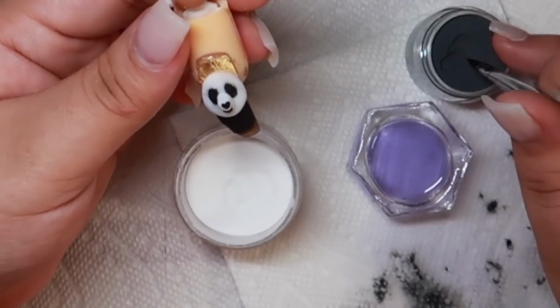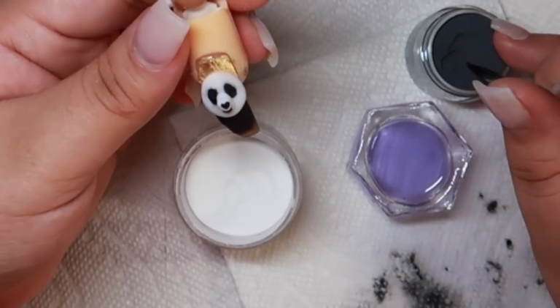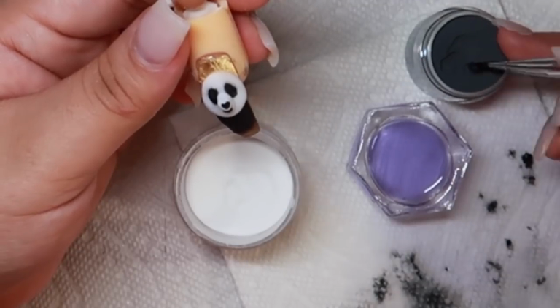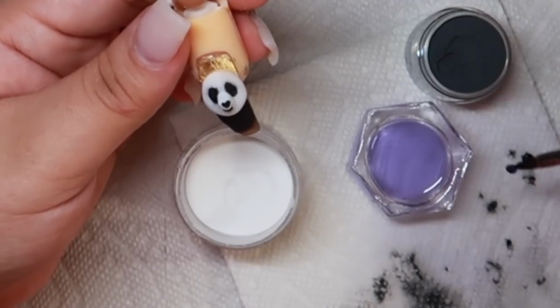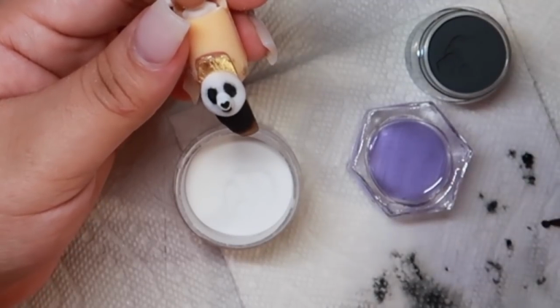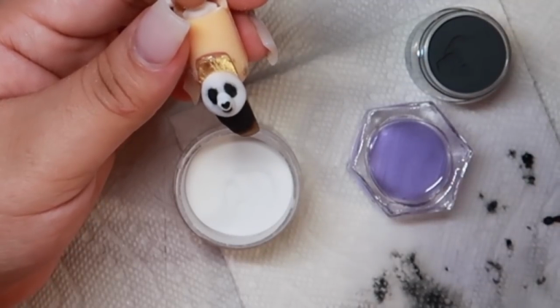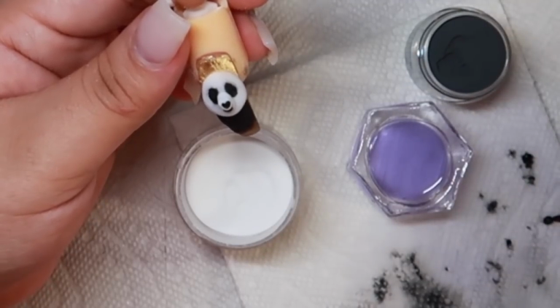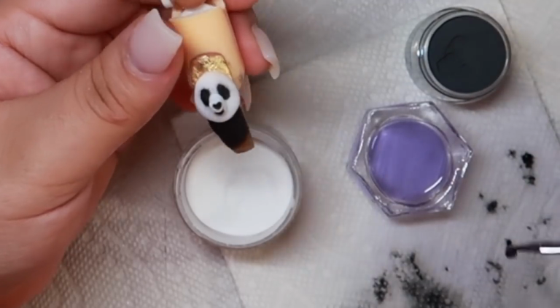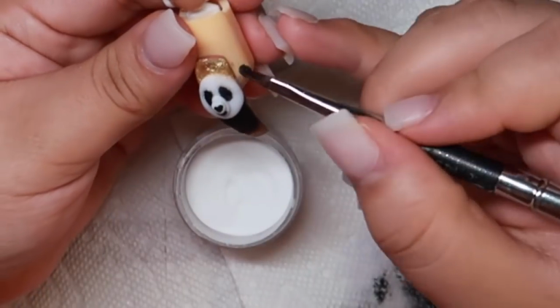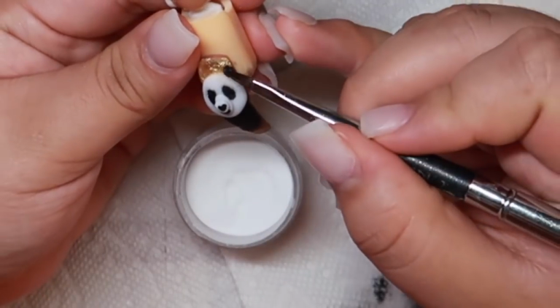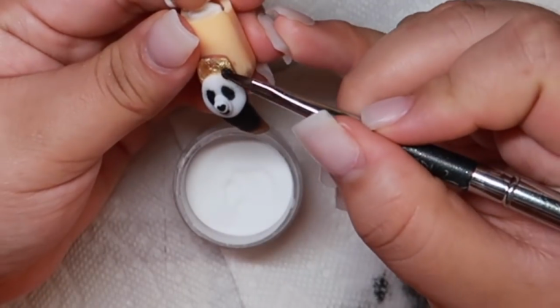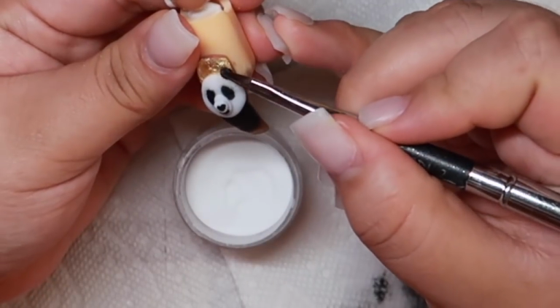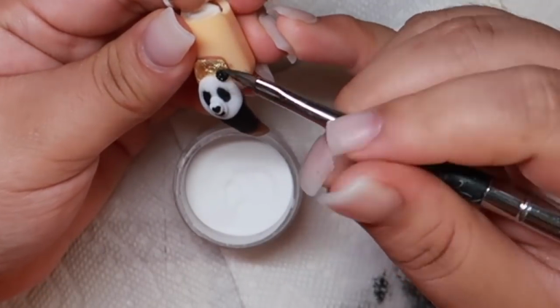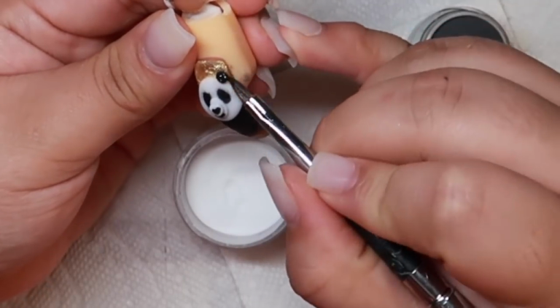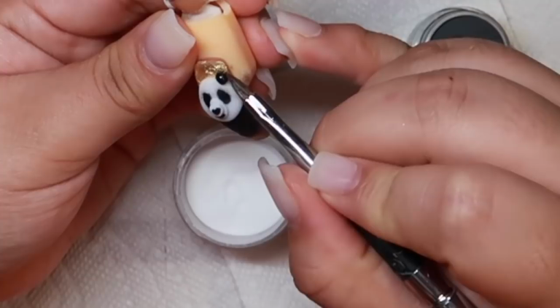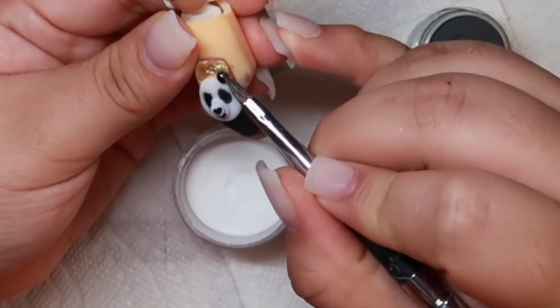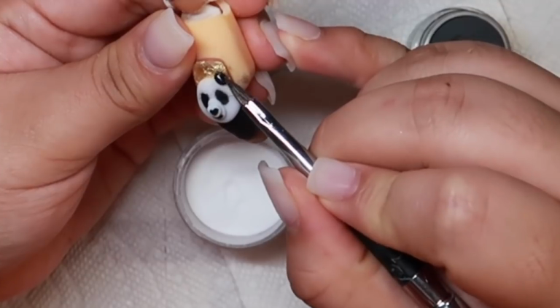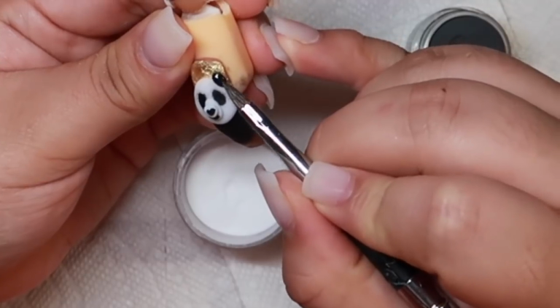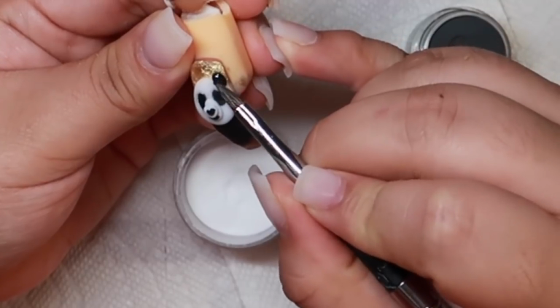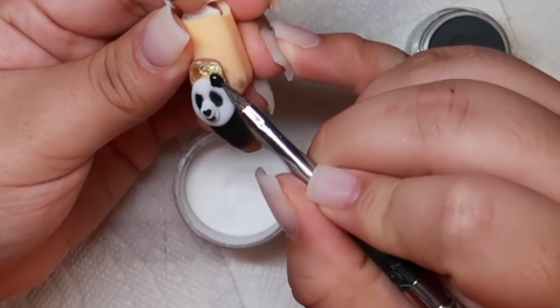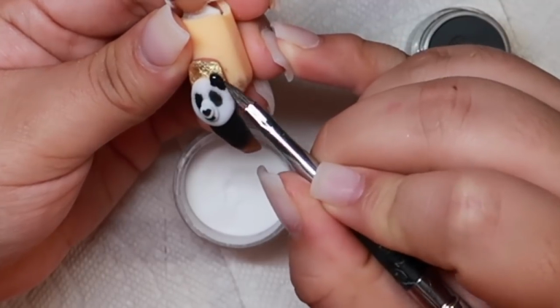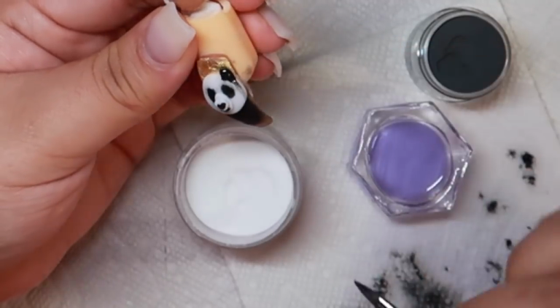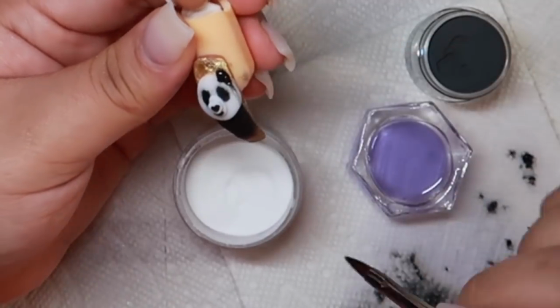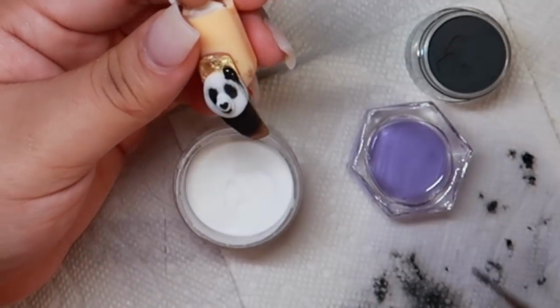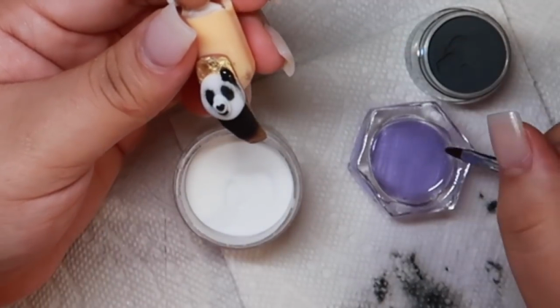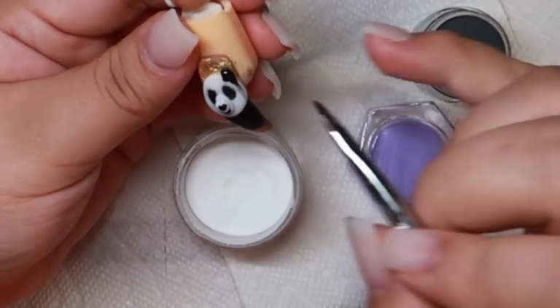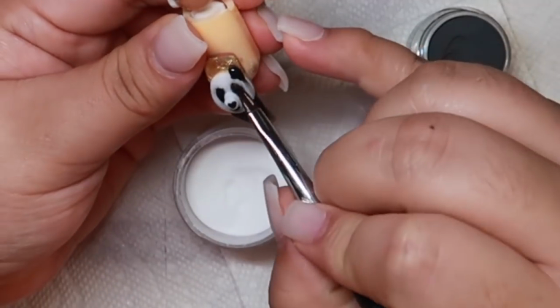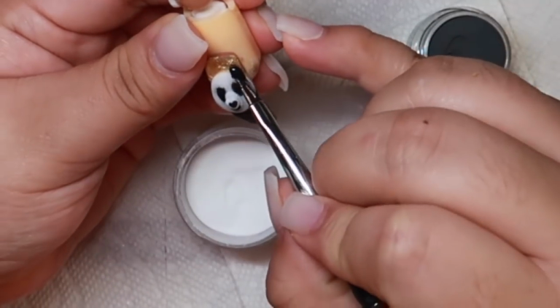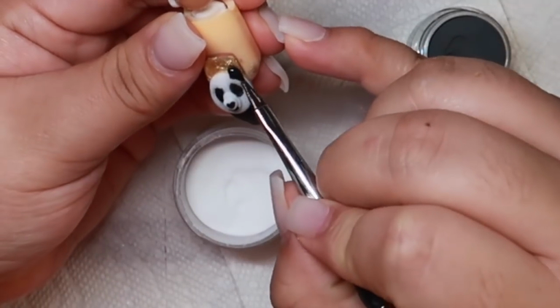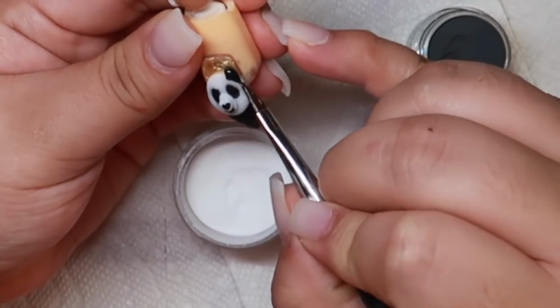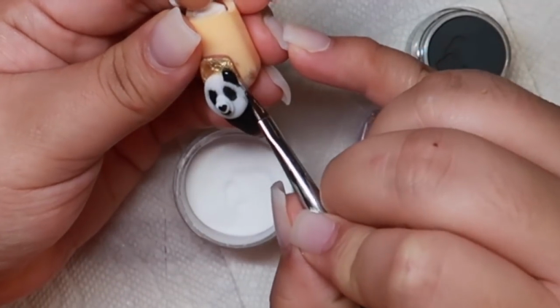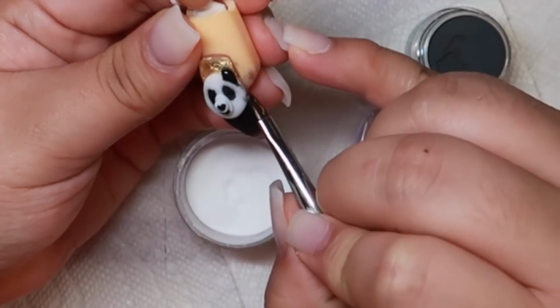I am now going to pick up two small beads and I'm going to place them at the top of the head to create the ears of the panda.